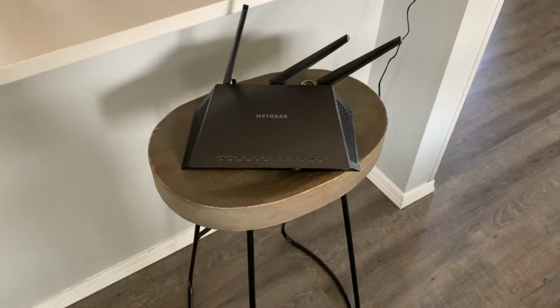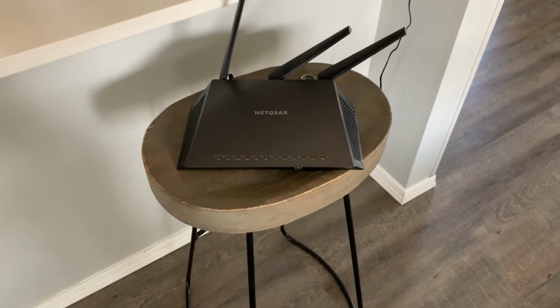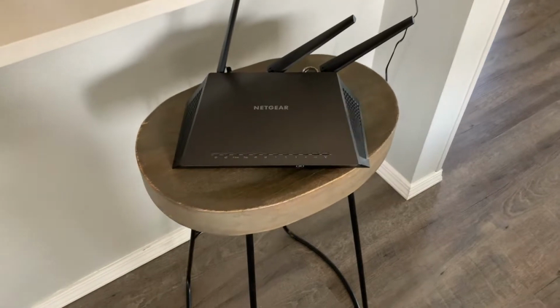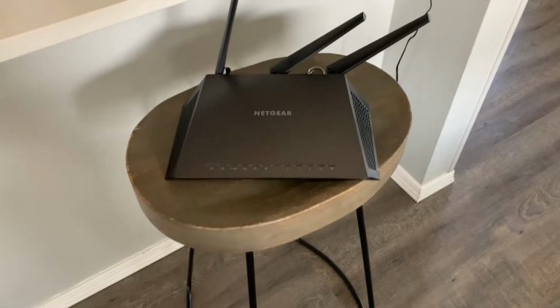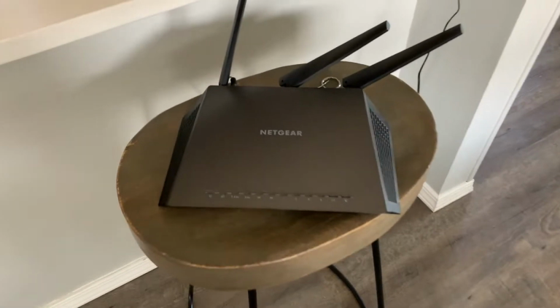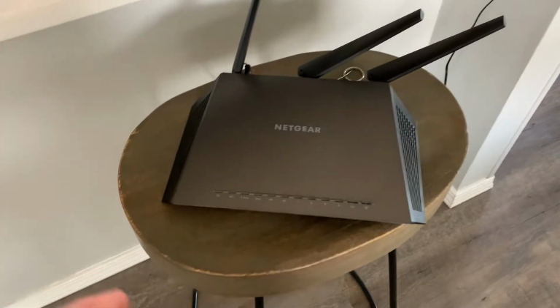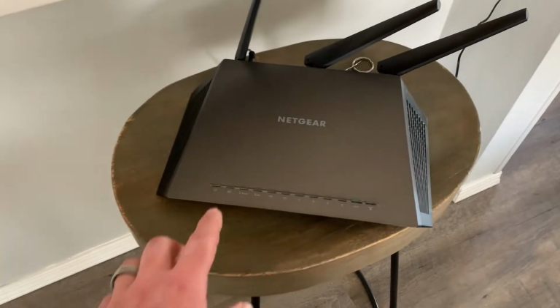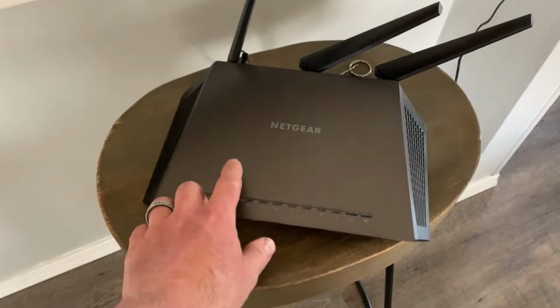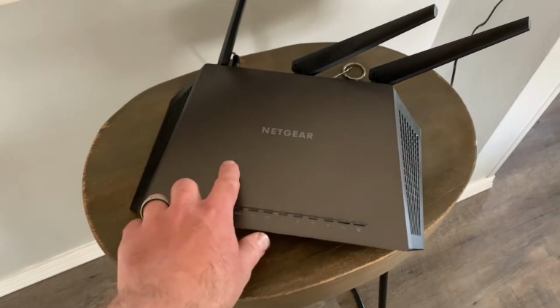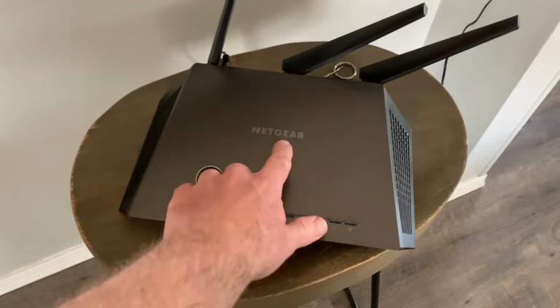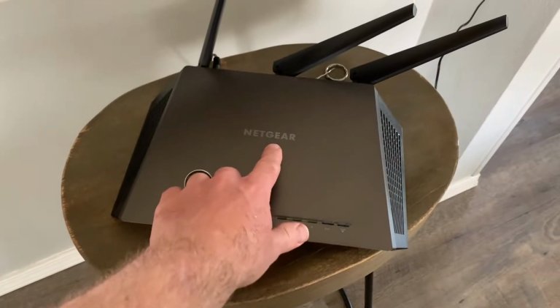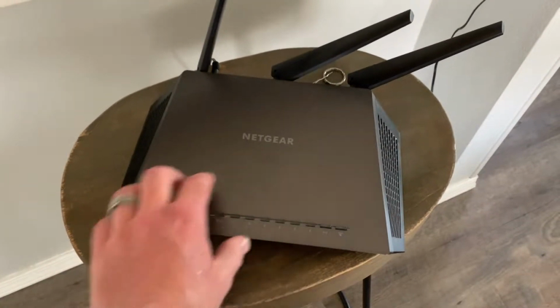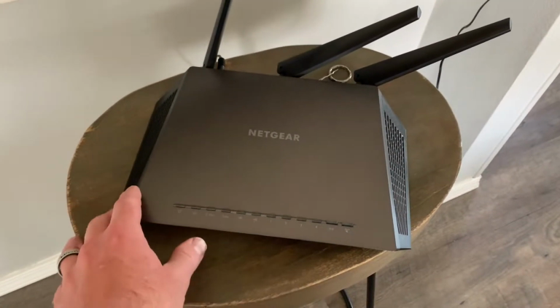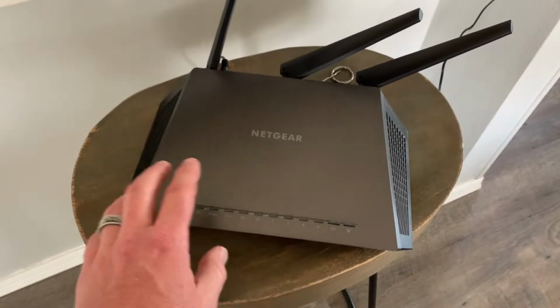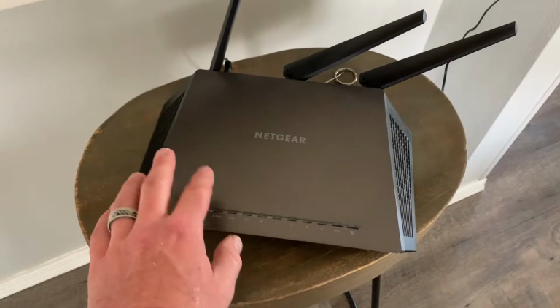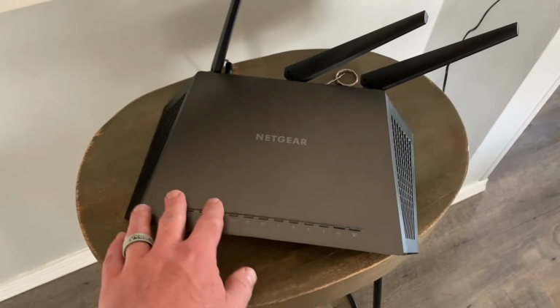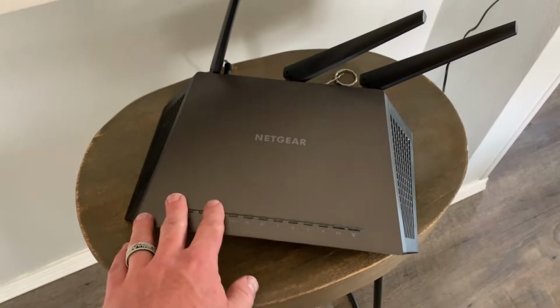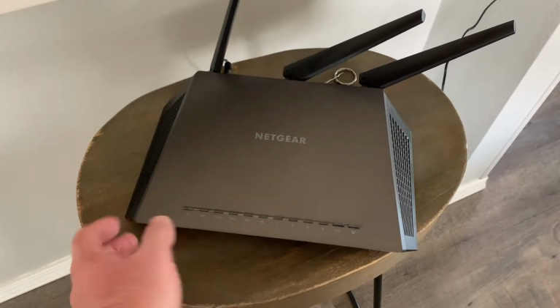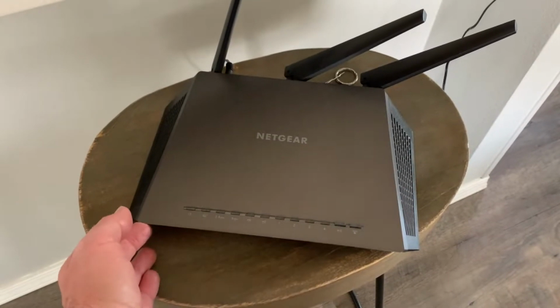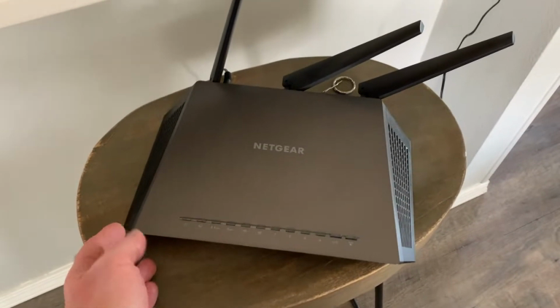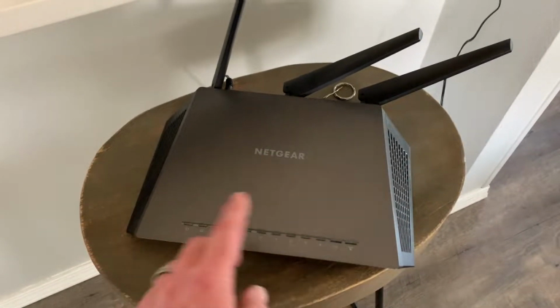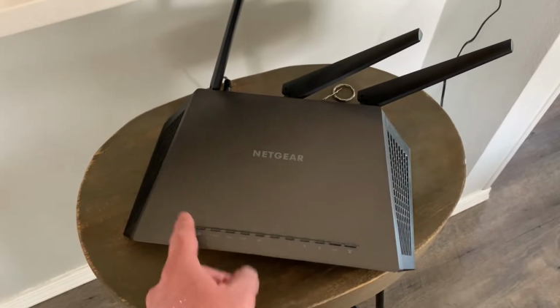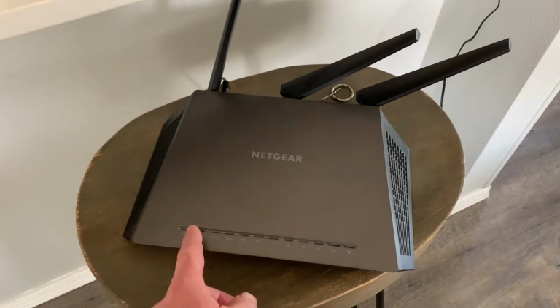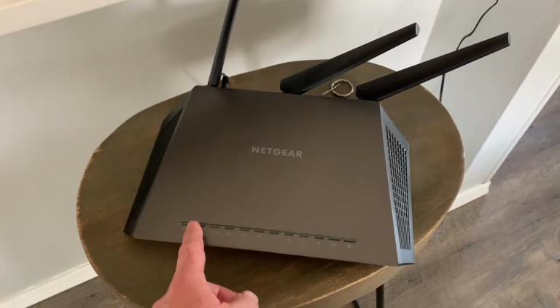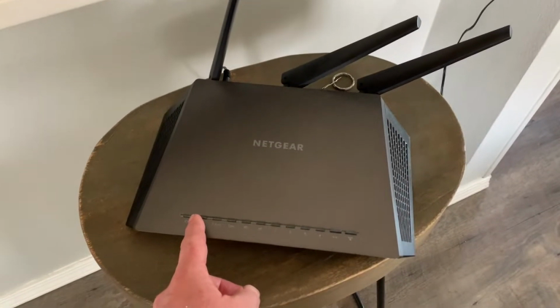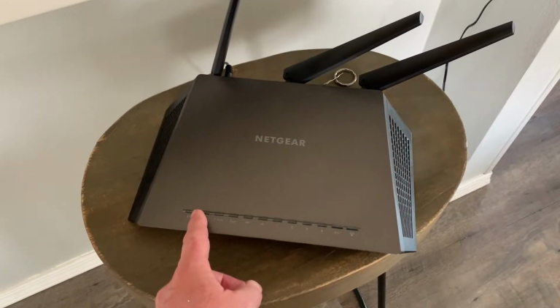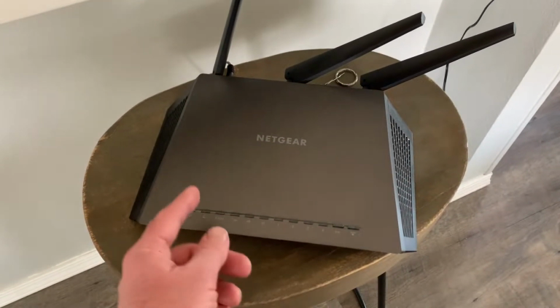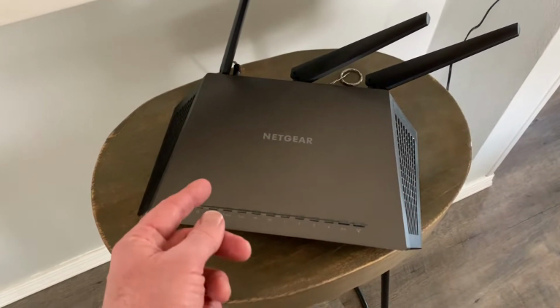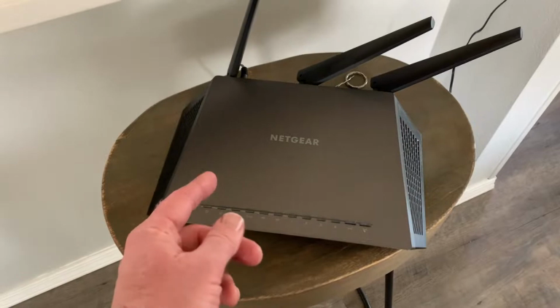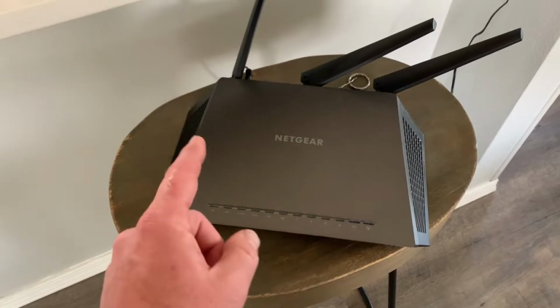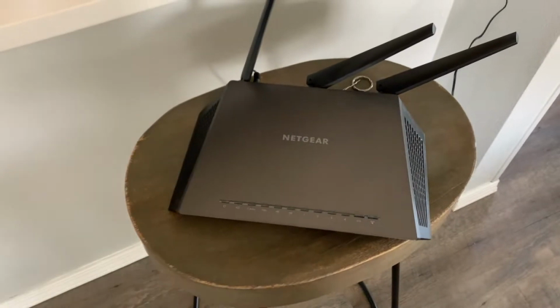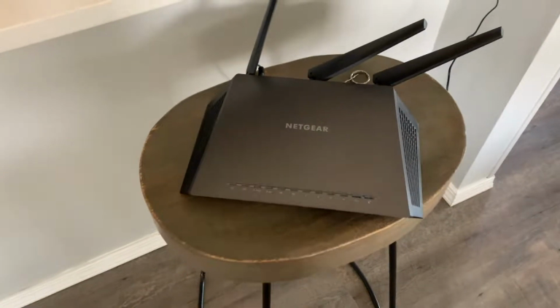Hey there, friends. Quick video for you today. We are going to be resetting this Netgear Nighthawk. This is an AC2300 model. We're going to be resetting it to its factory default settings. It's super easy to do. Let's jump into it.